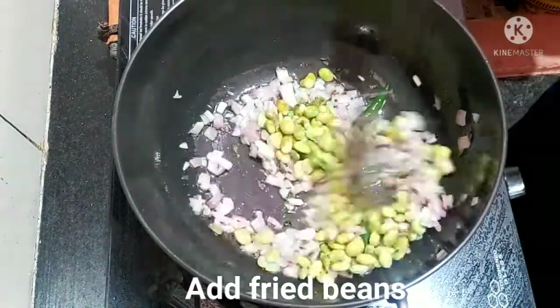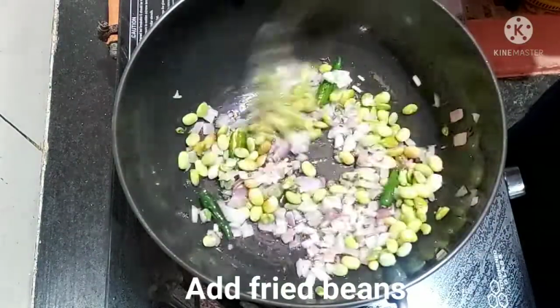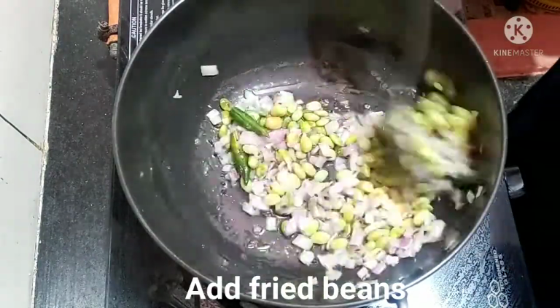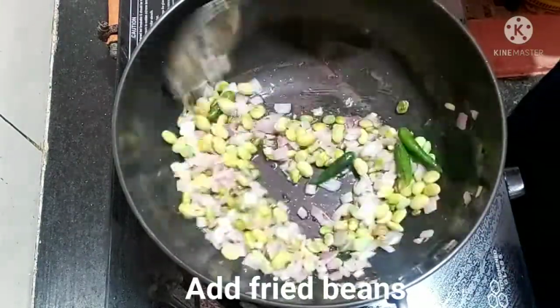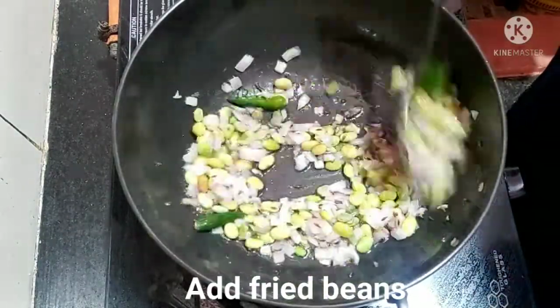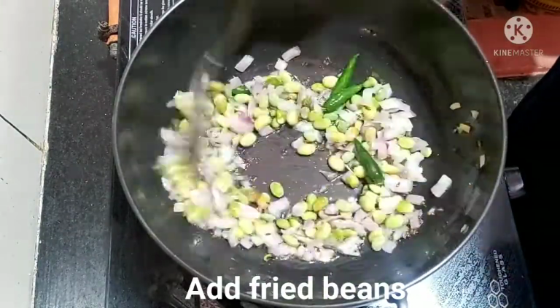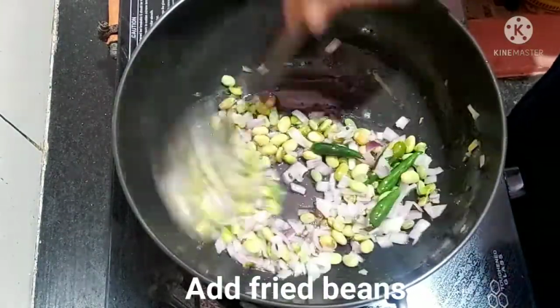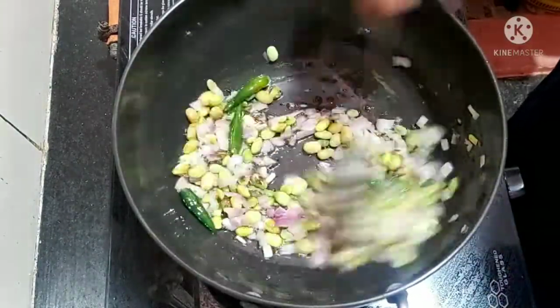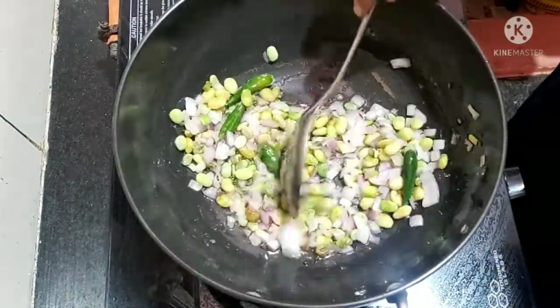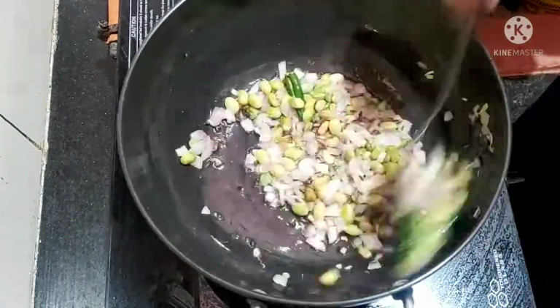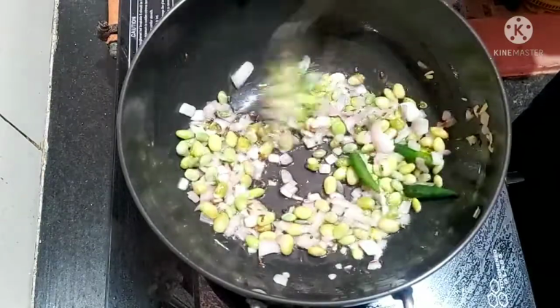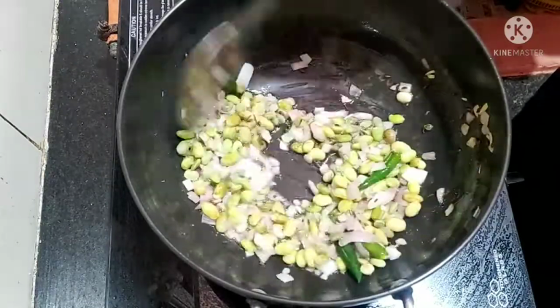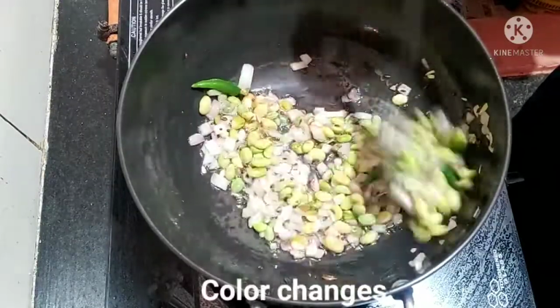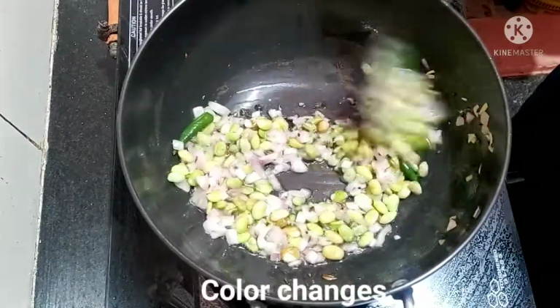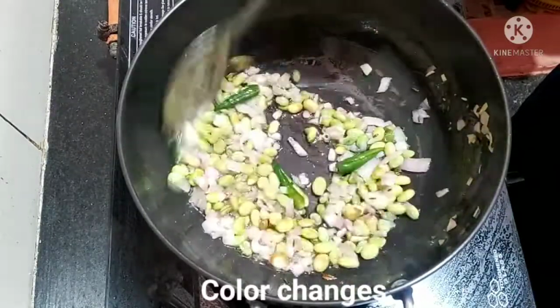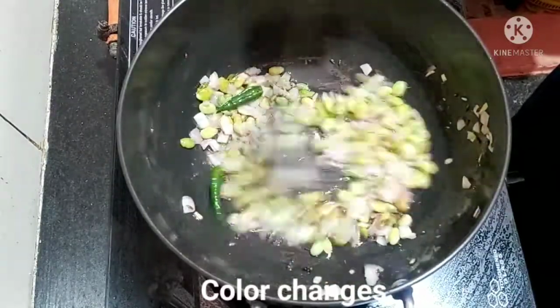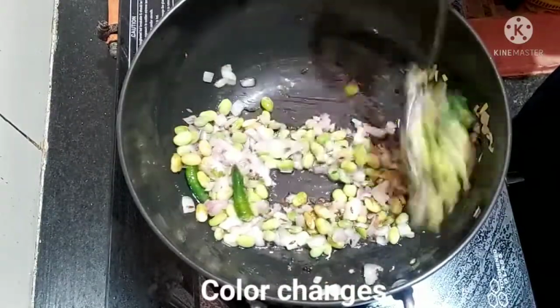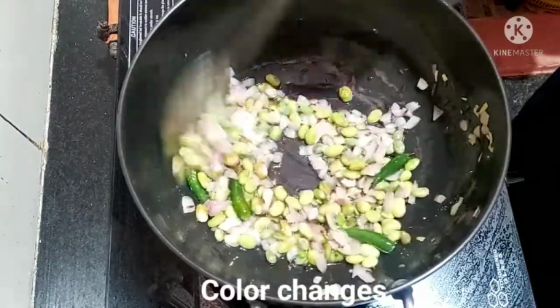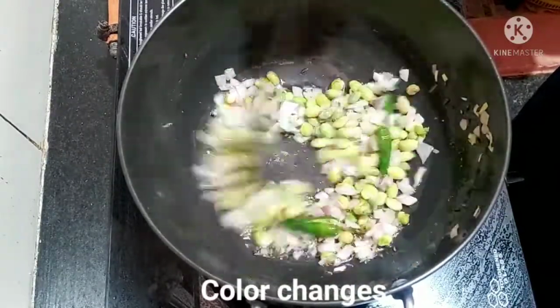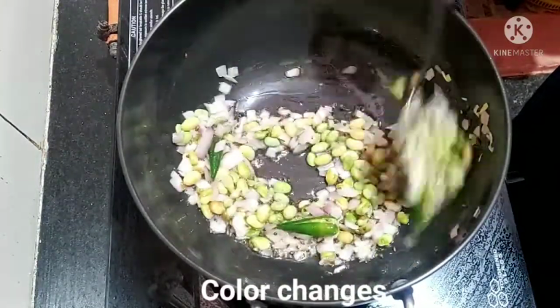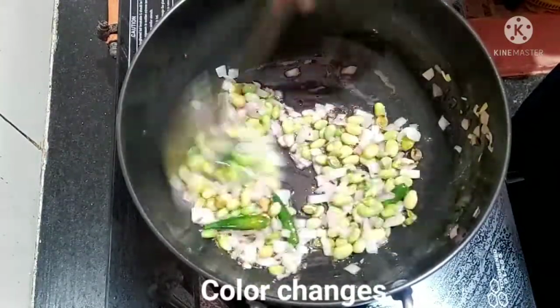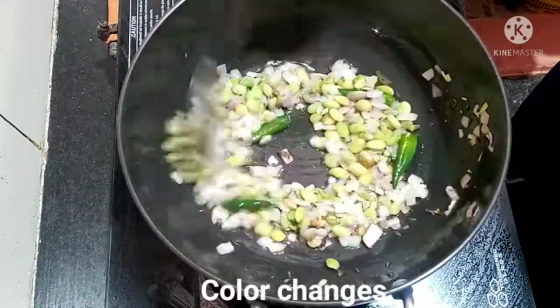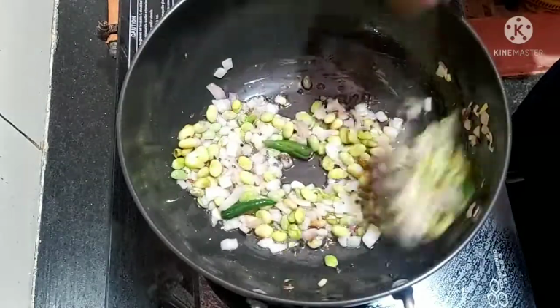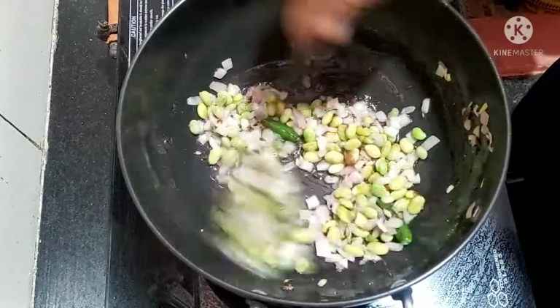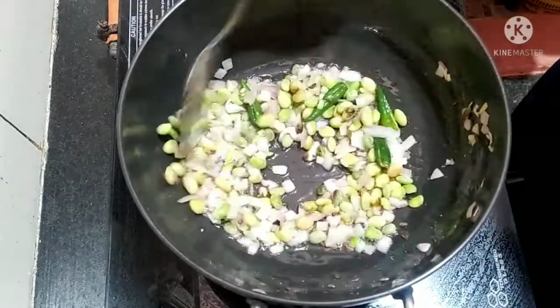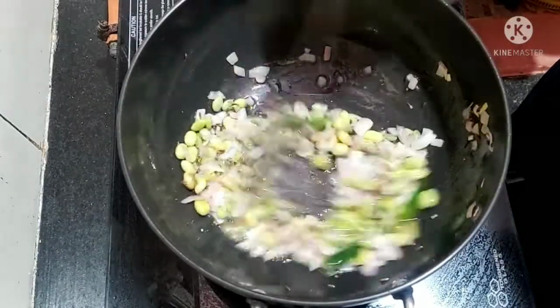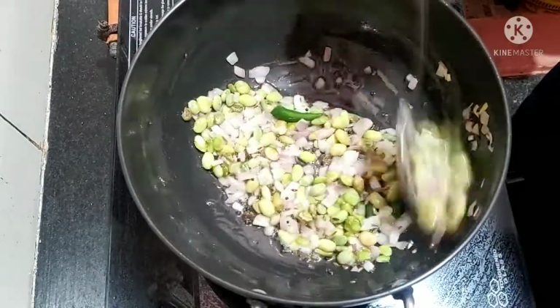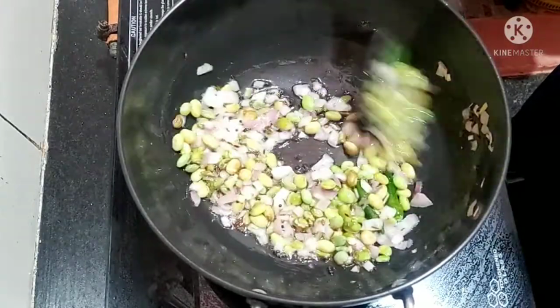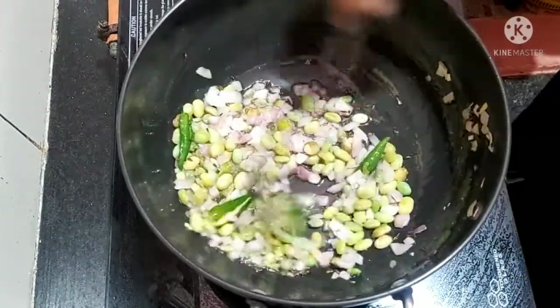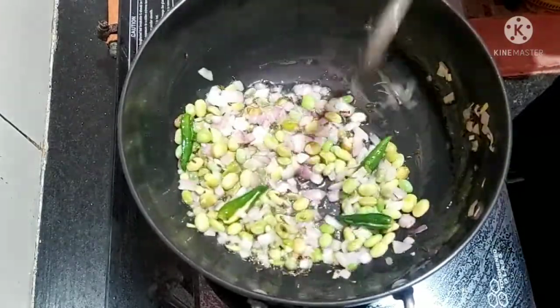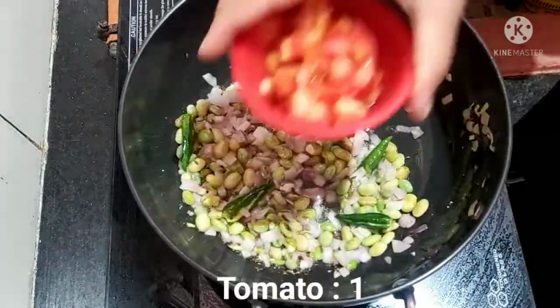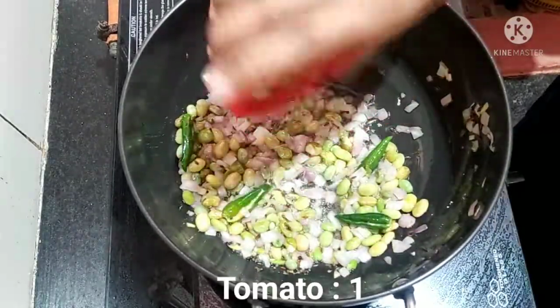Cook it and fry it. It will be a light color change. I will cut it like a tomato.